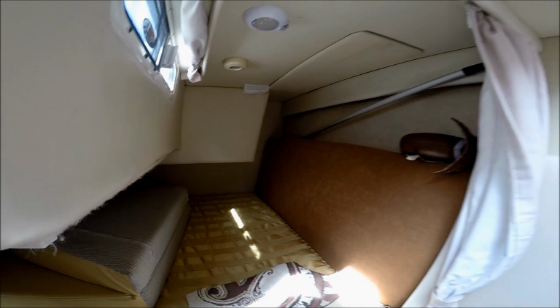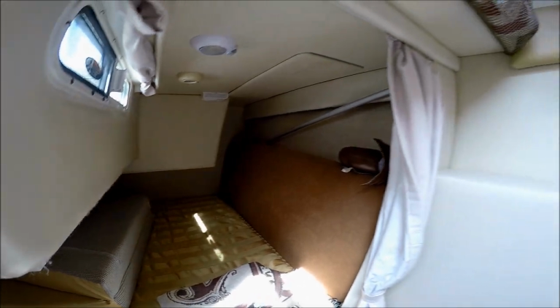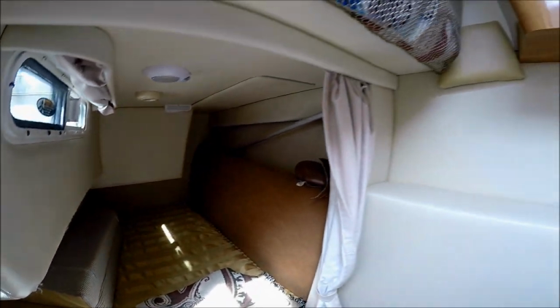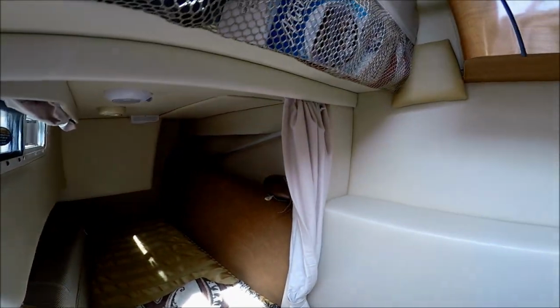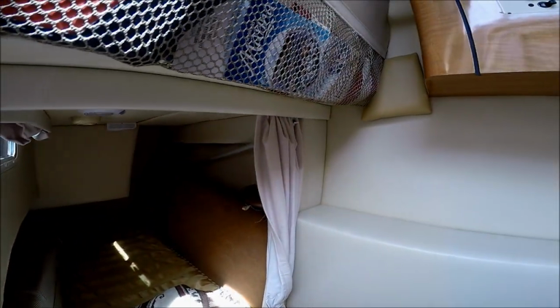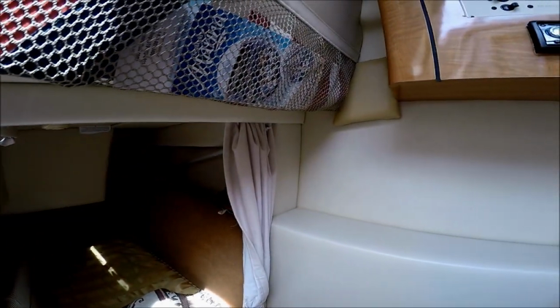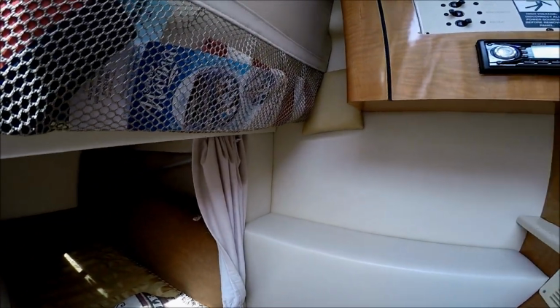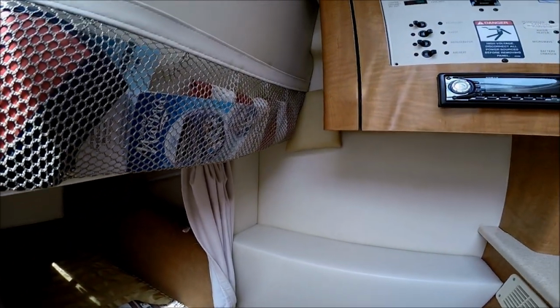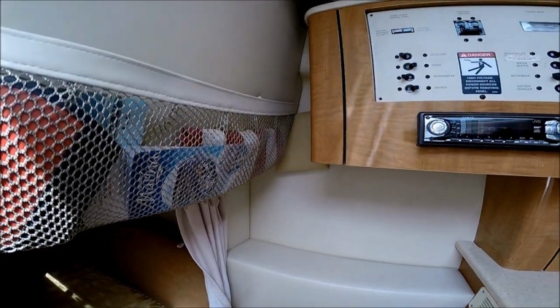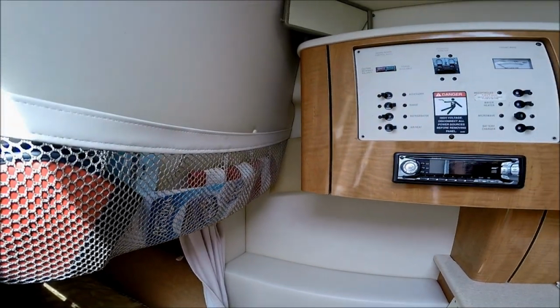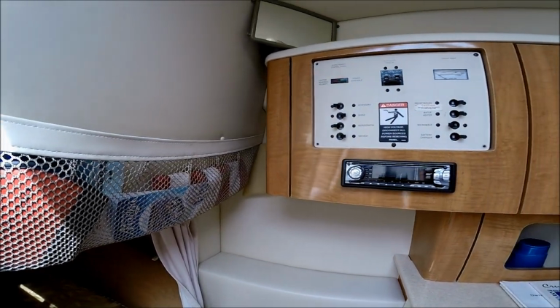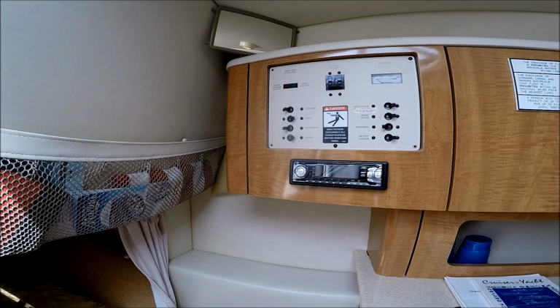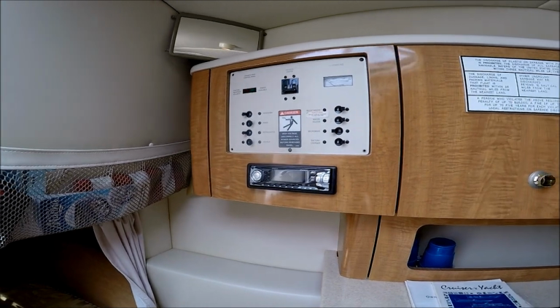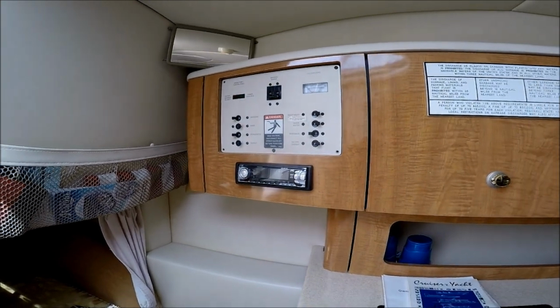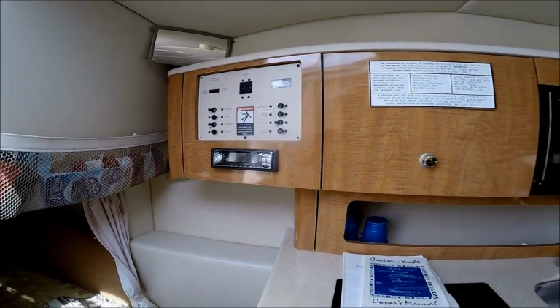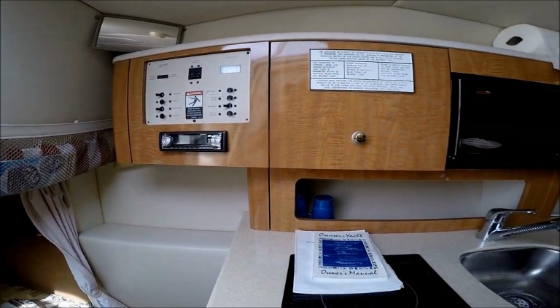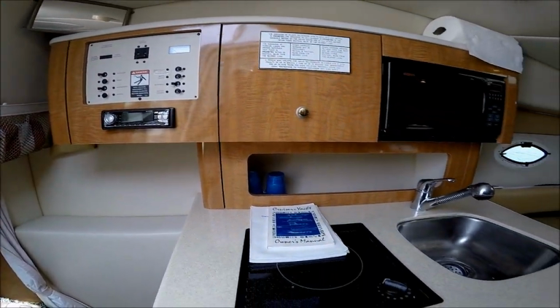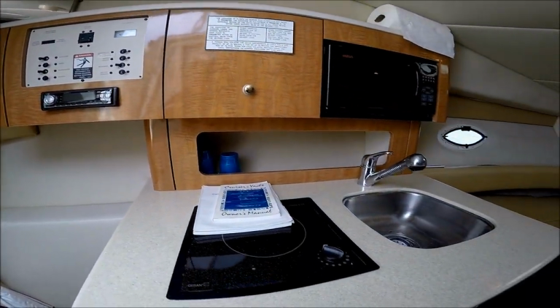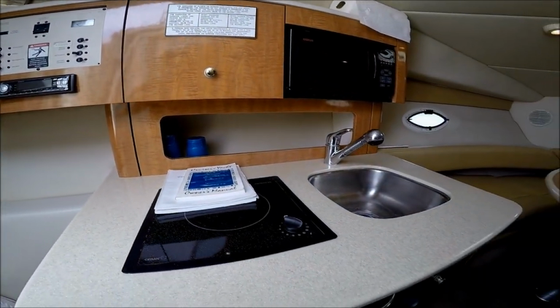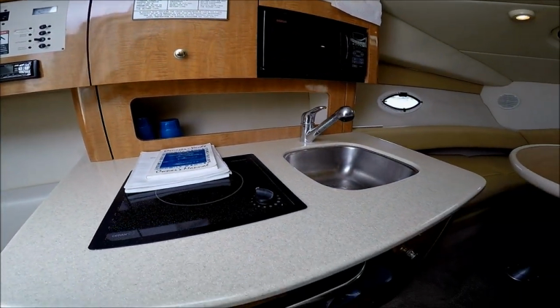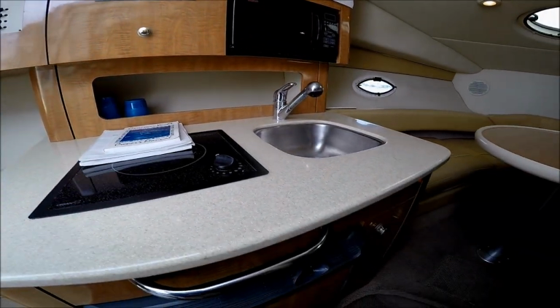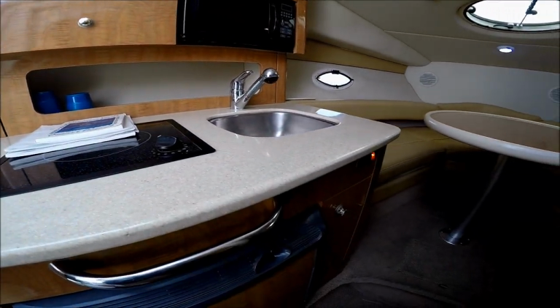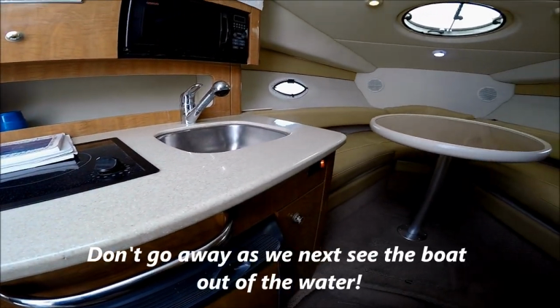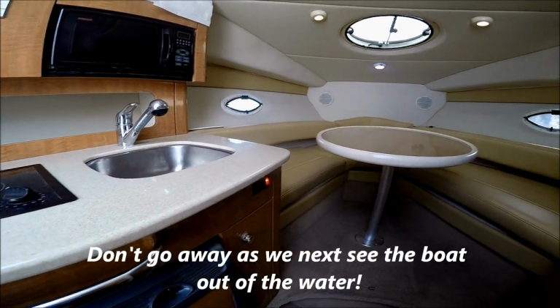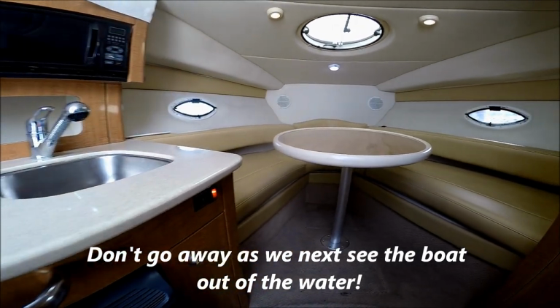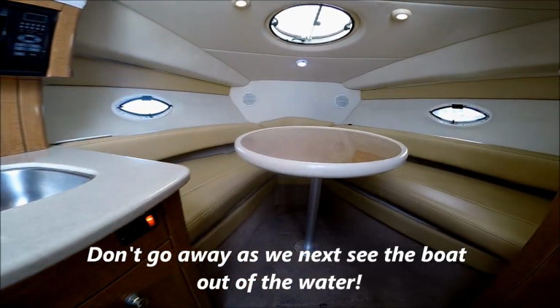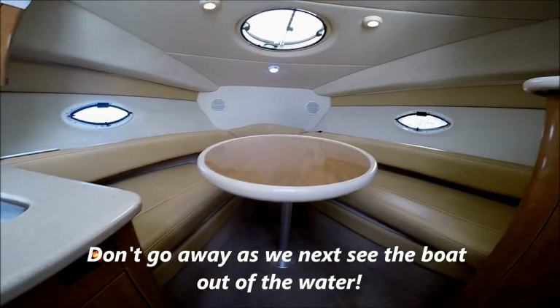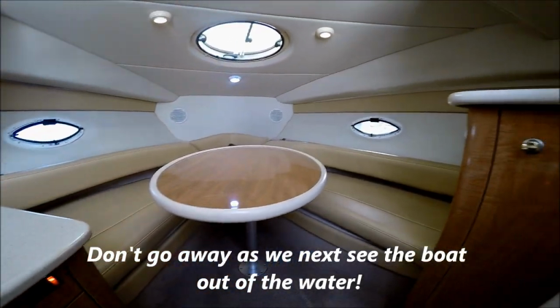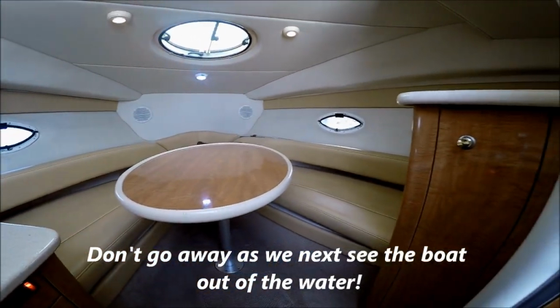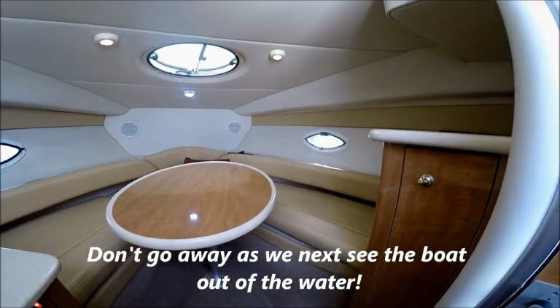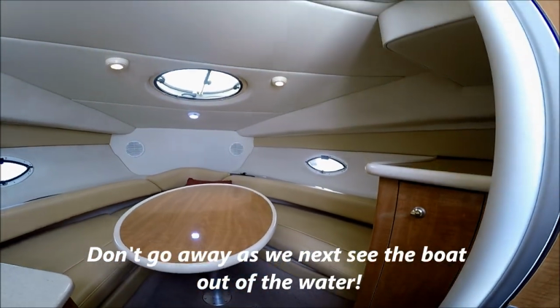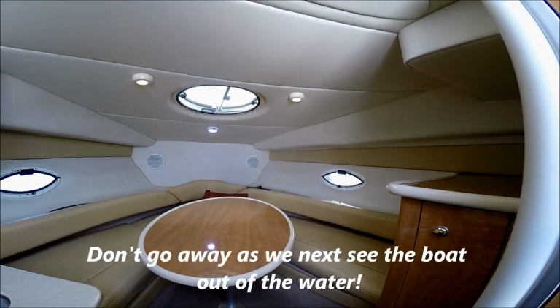The boat has a newer engine in it, well cared for, nice and clean. Viewer today, owner tomorrow — from South Mountain Yachts, thank you.